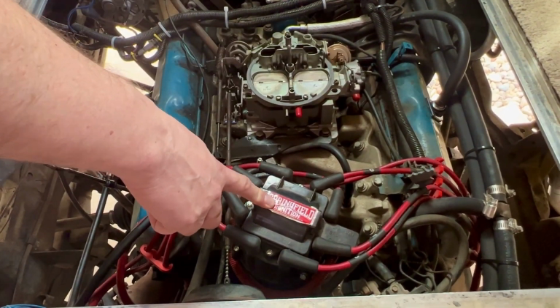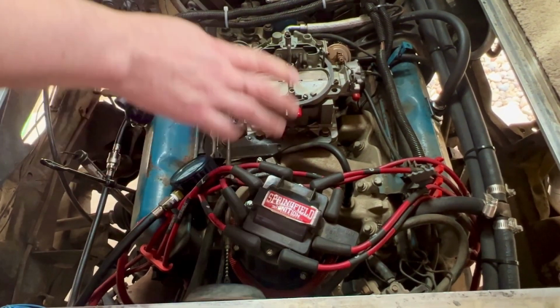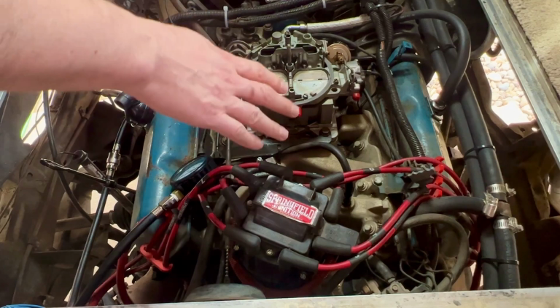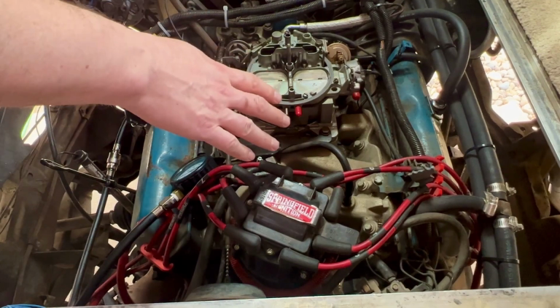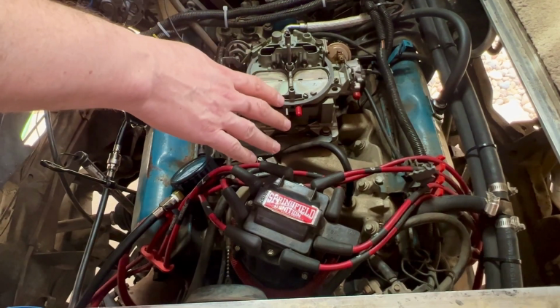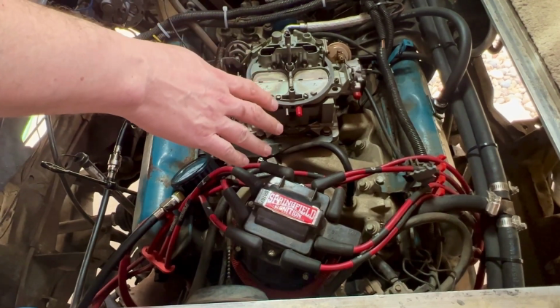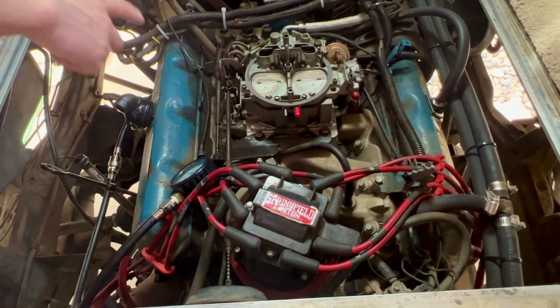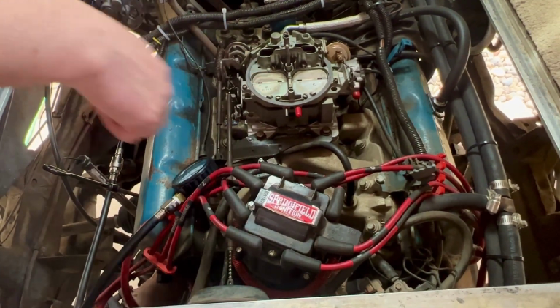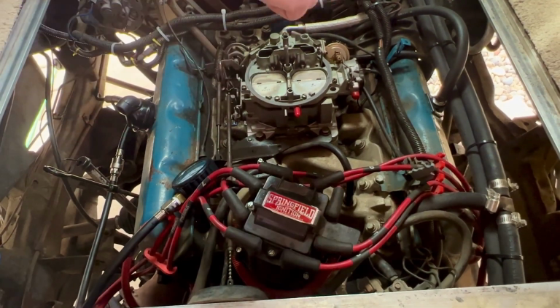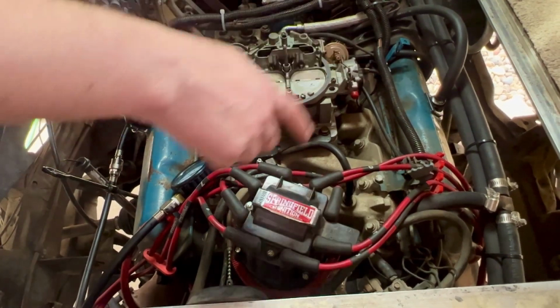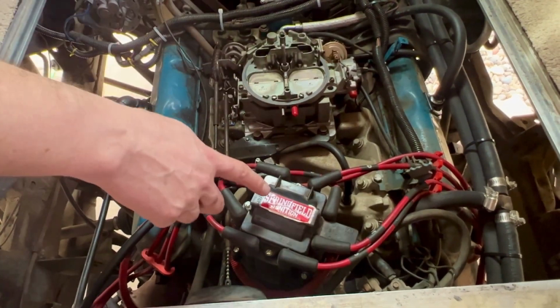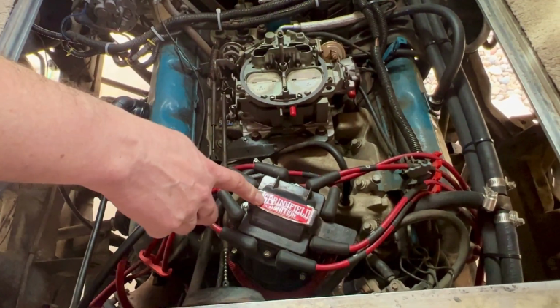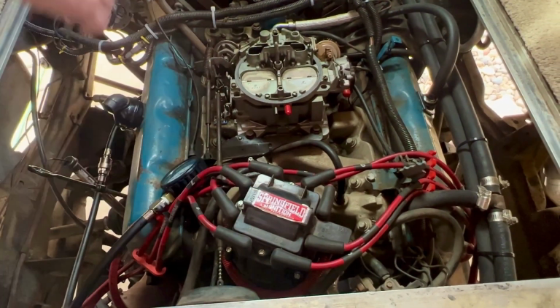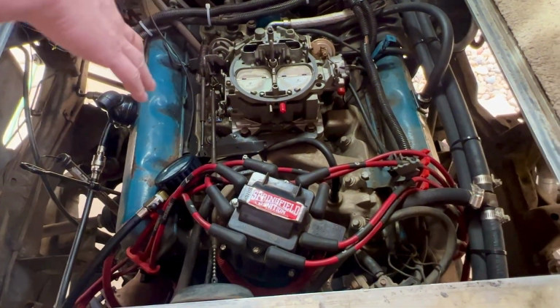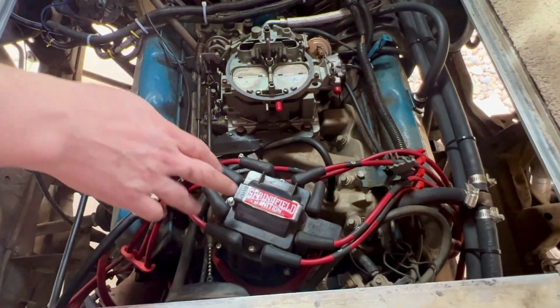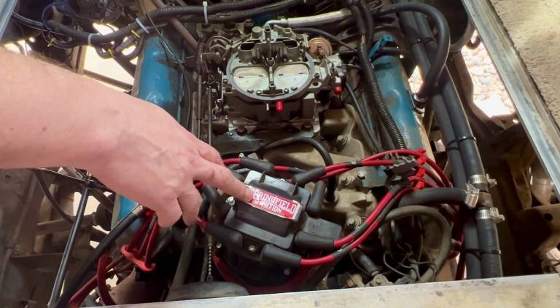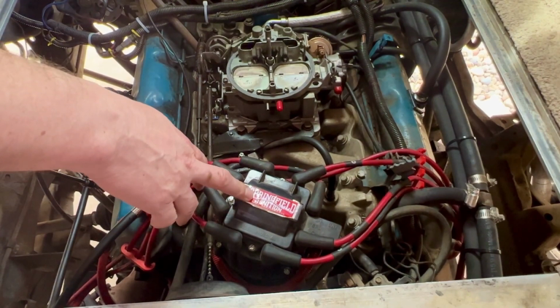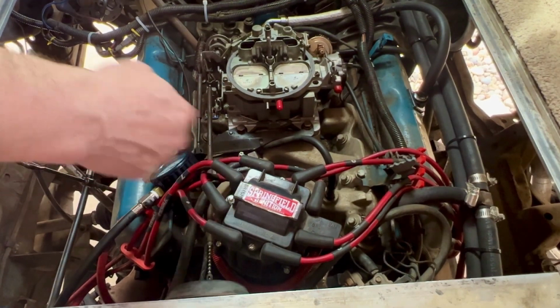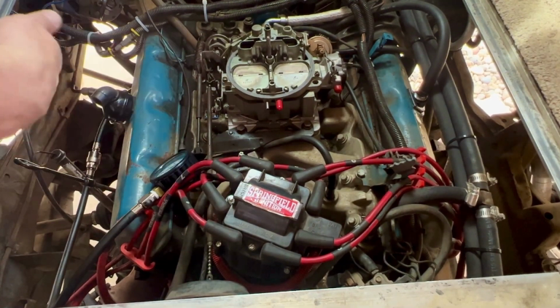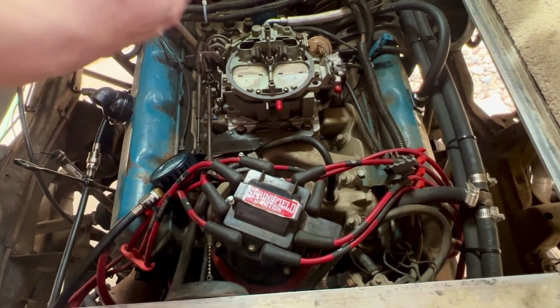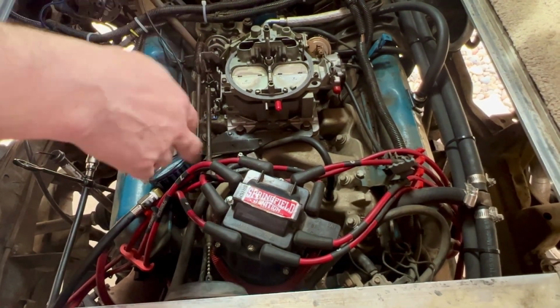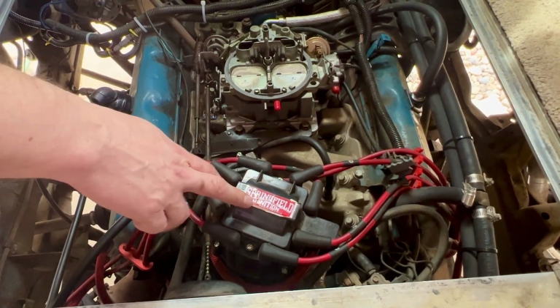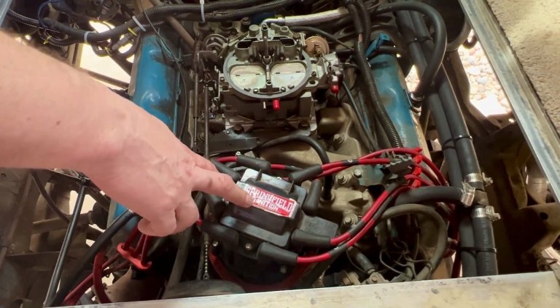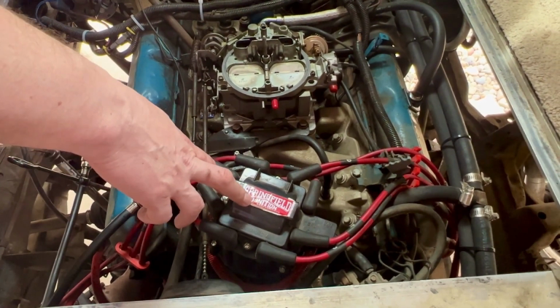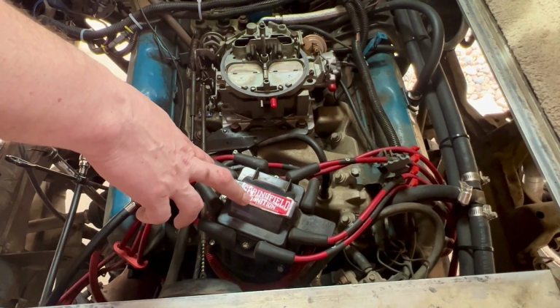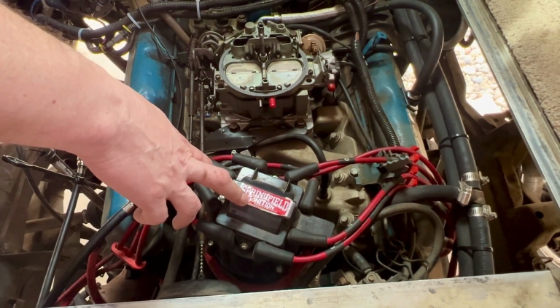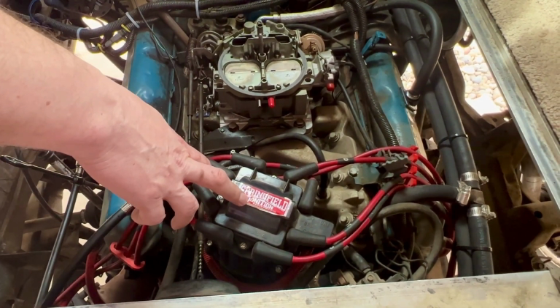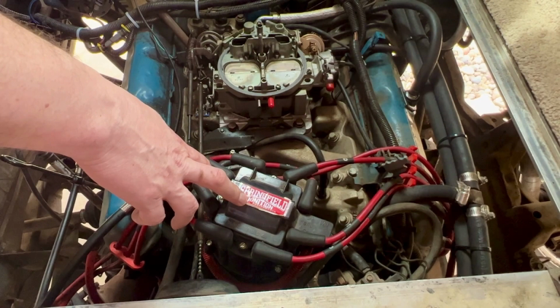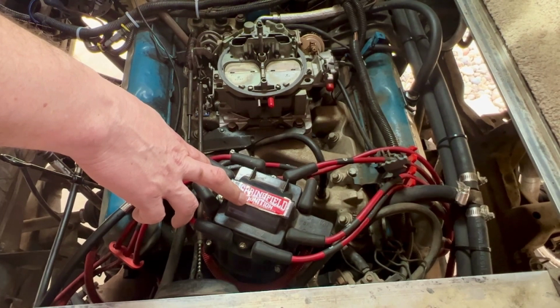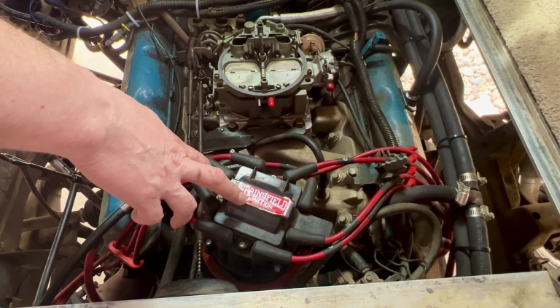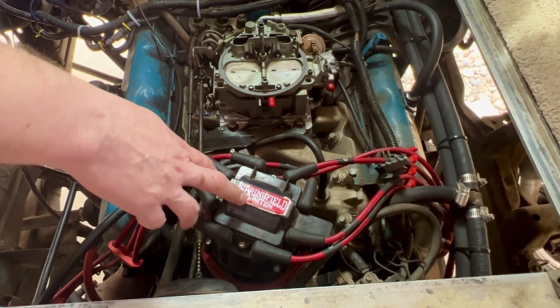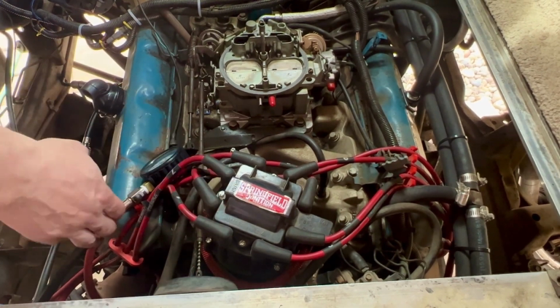I'm not turning off the fuel because since I have all of the spark plugs out, any fuel that goes down into the cylinders will blow out and end up probably not causing any problems.